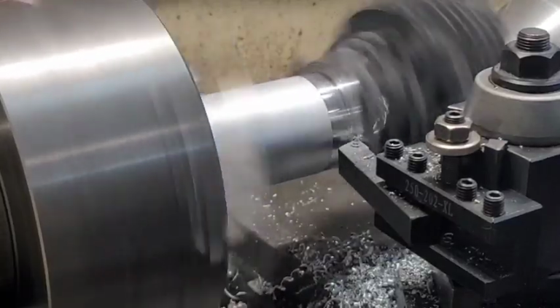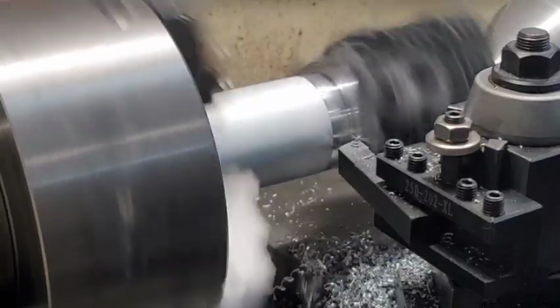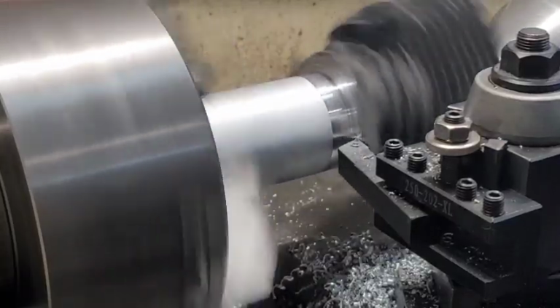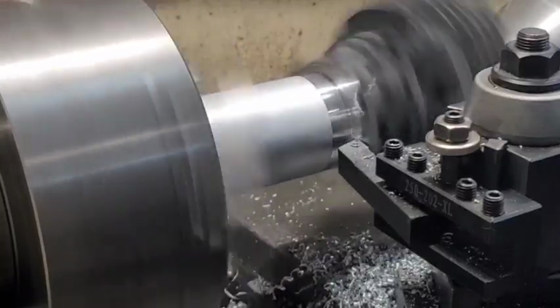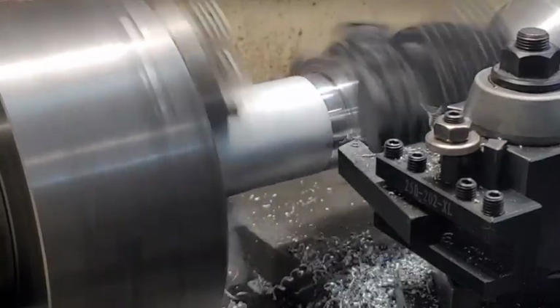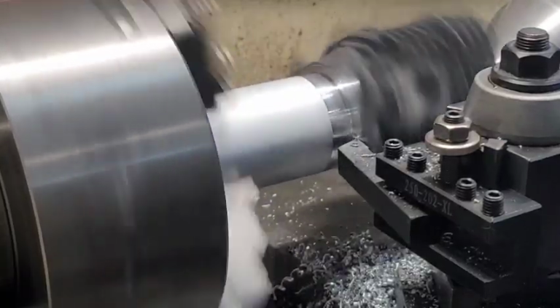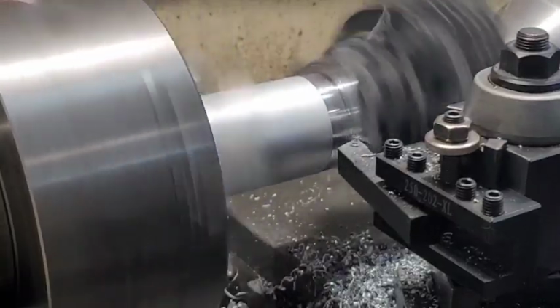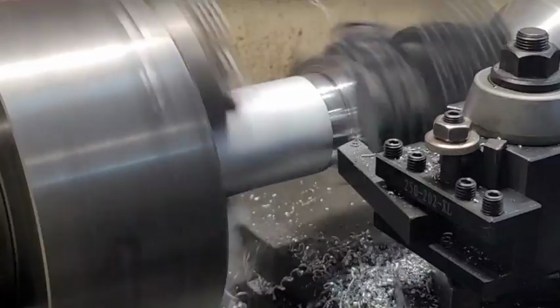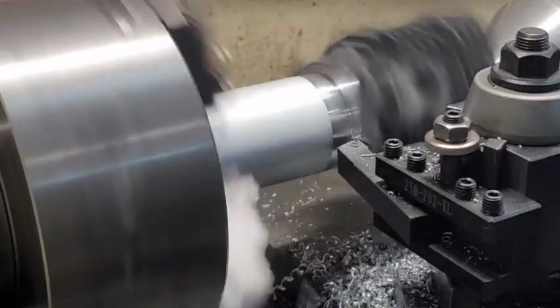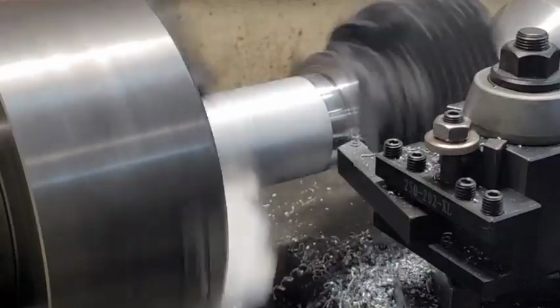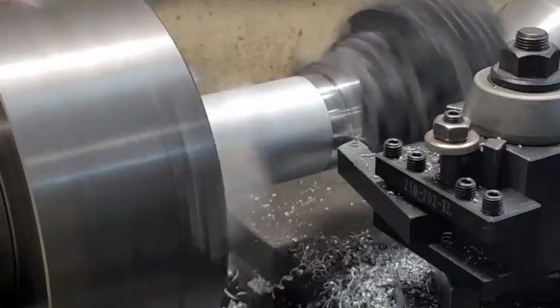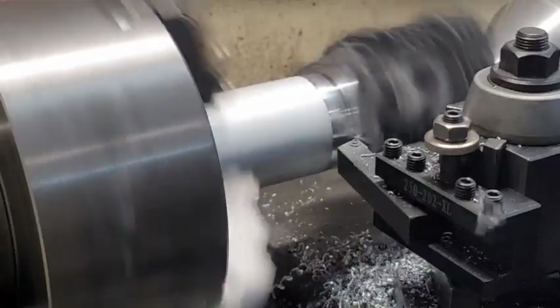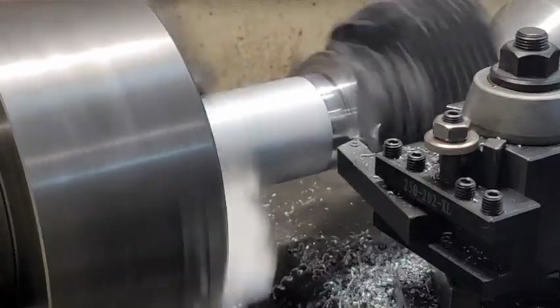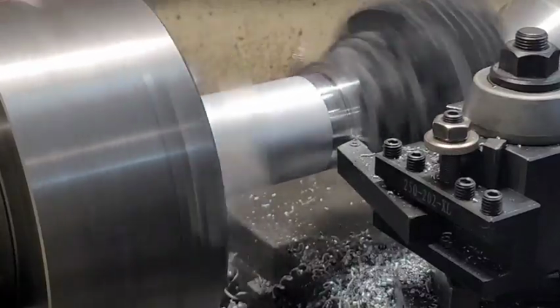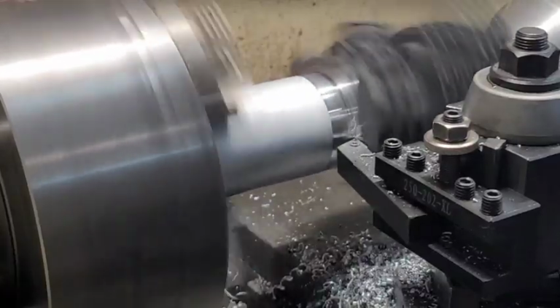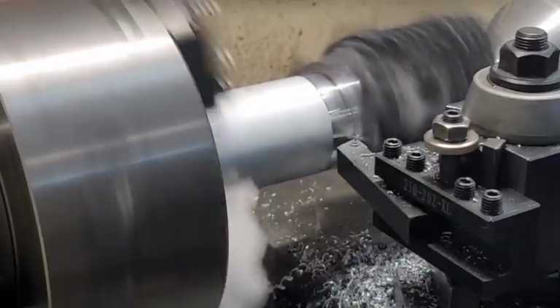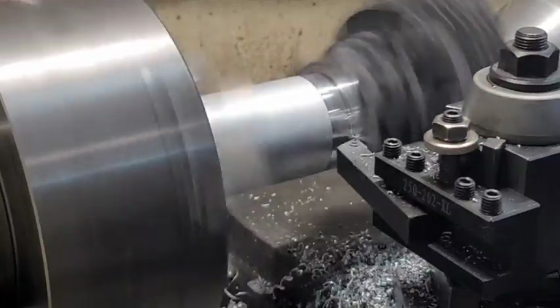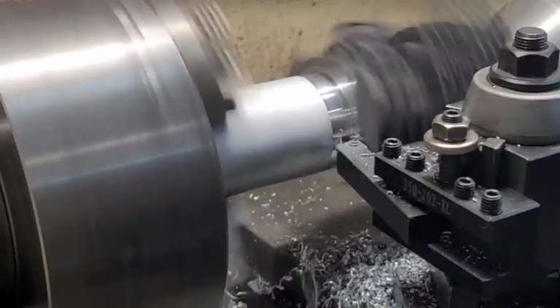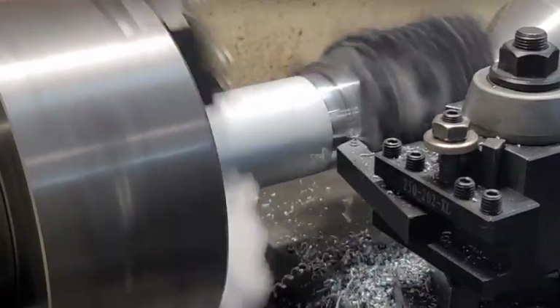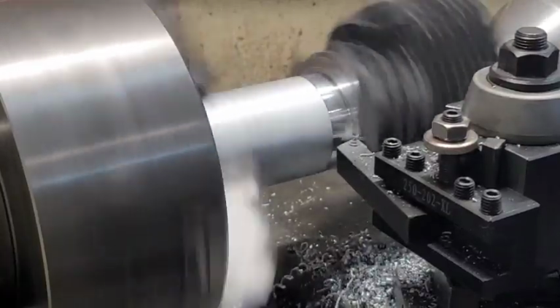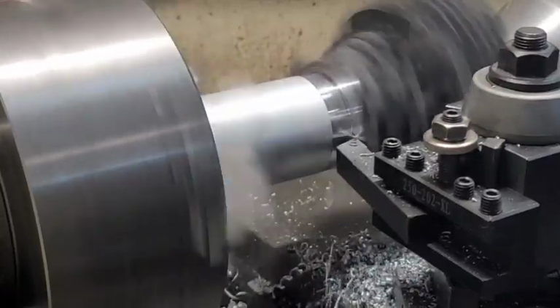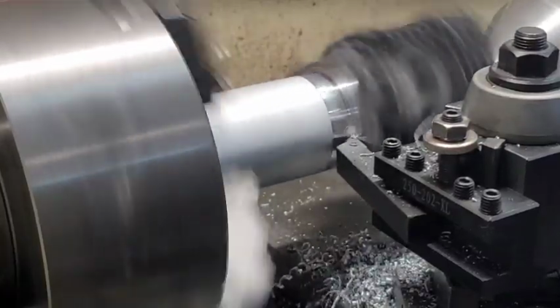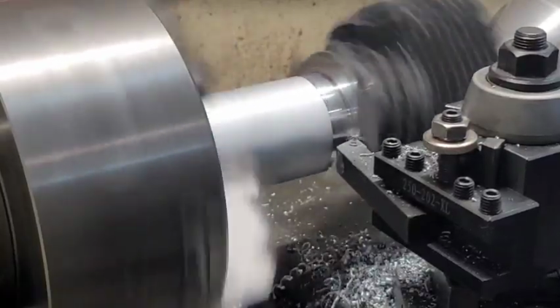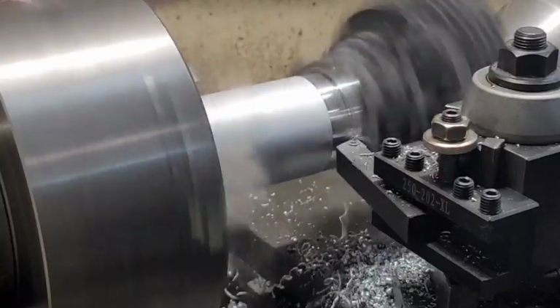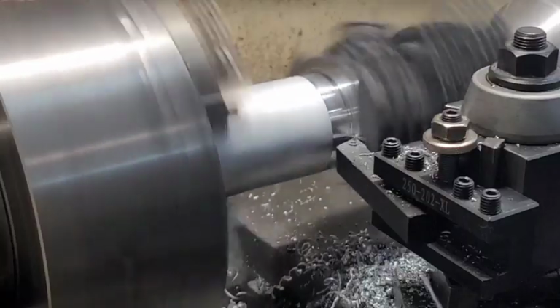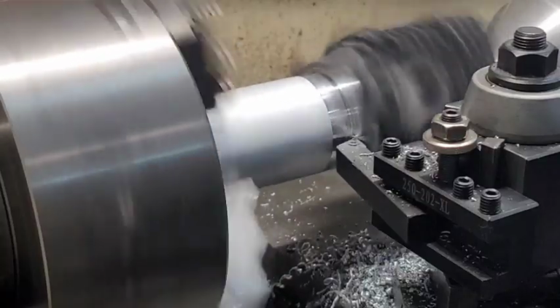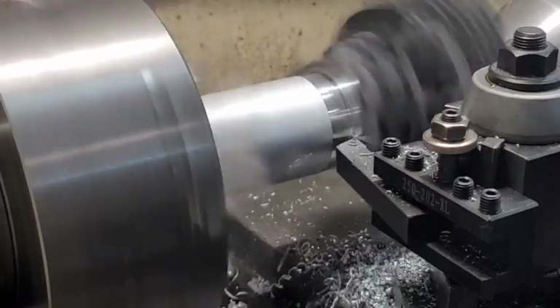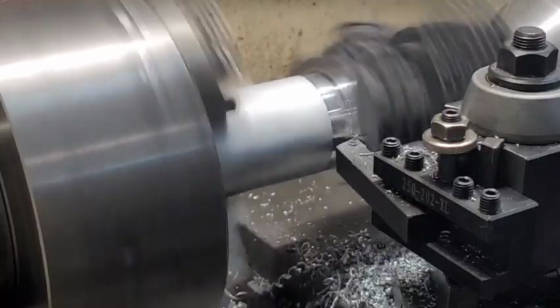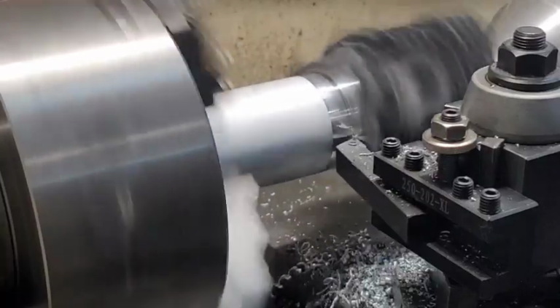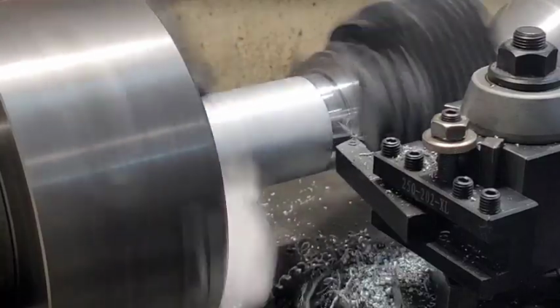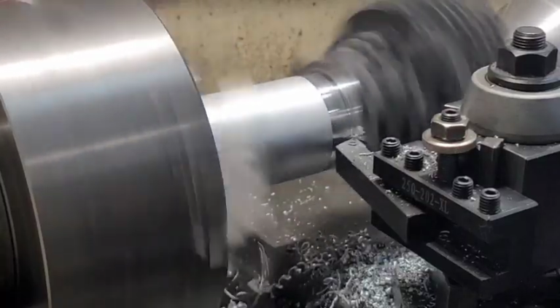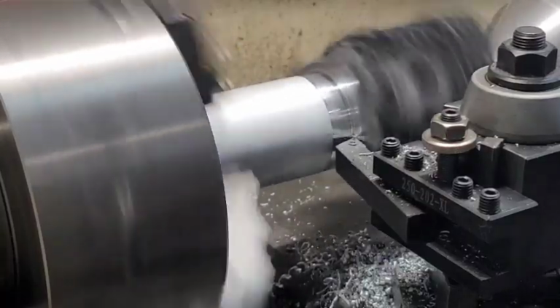We're almost done with this cutting and we'll try to get on to the timing and figuring out what we're going to do with the piston and all that stuff.